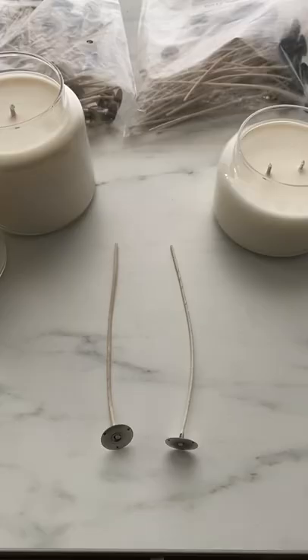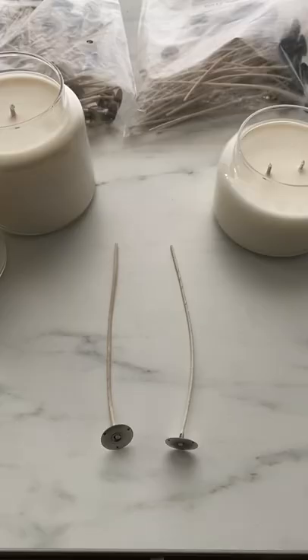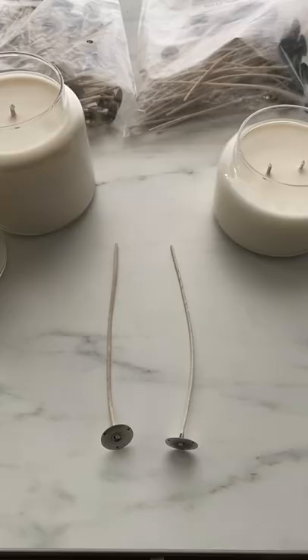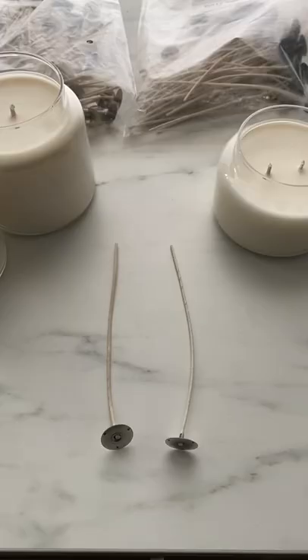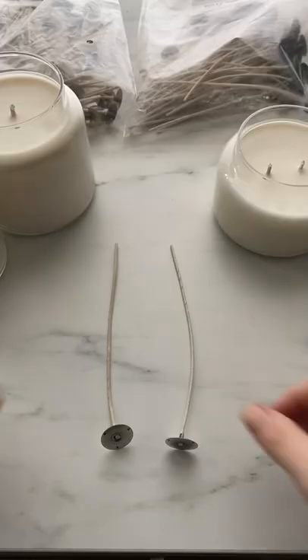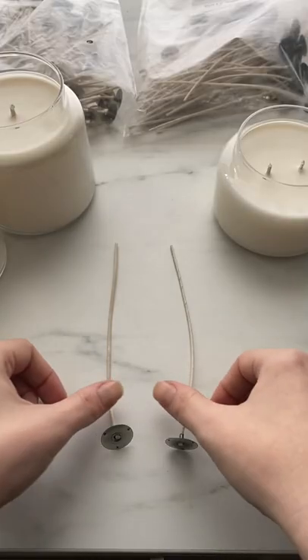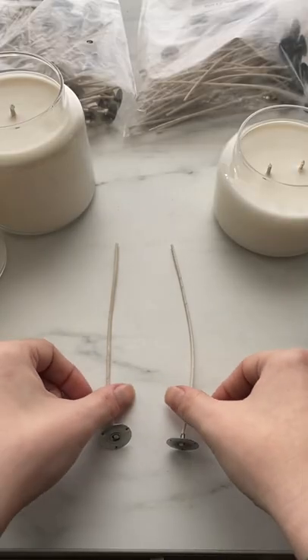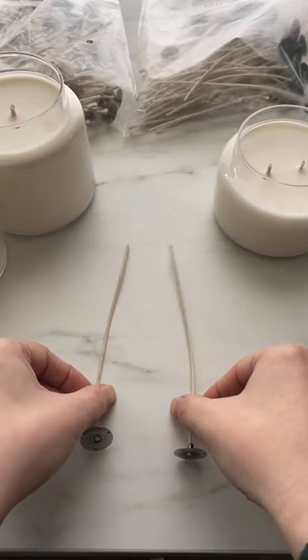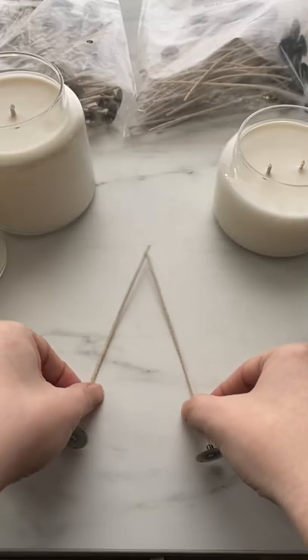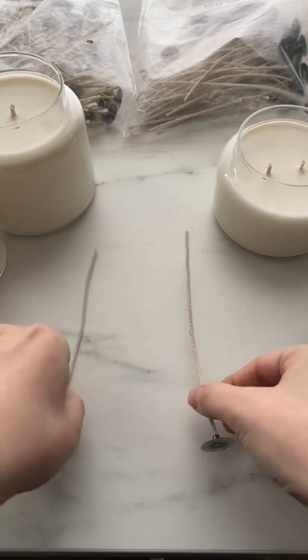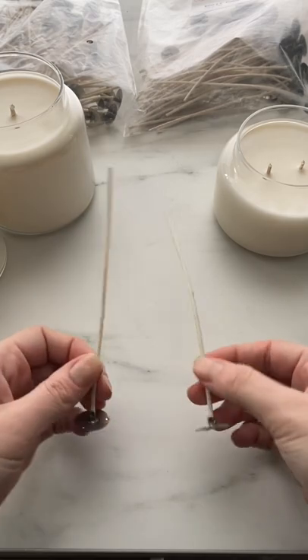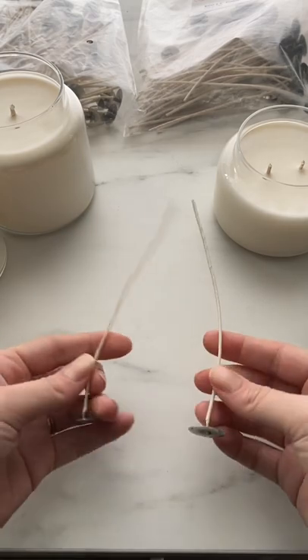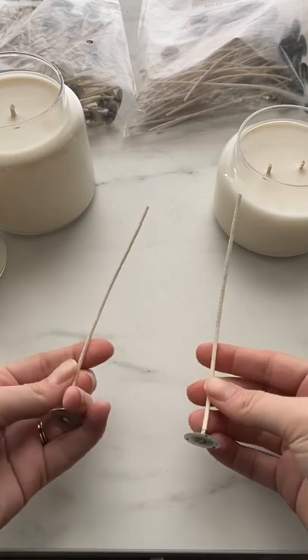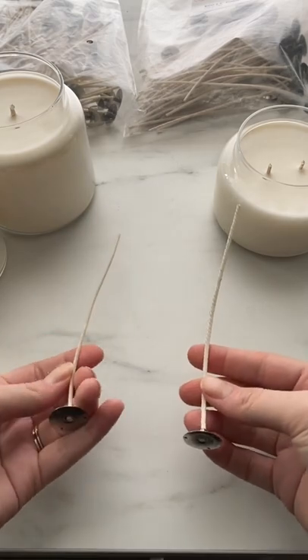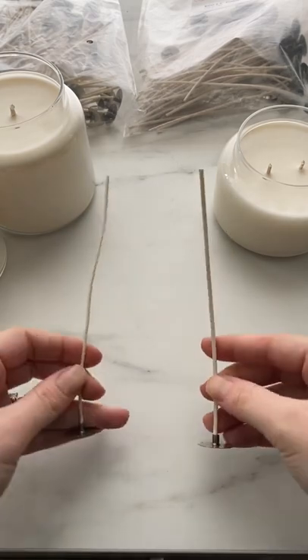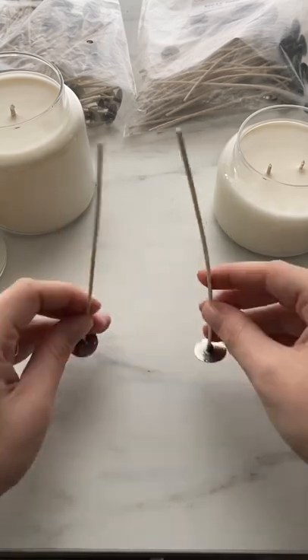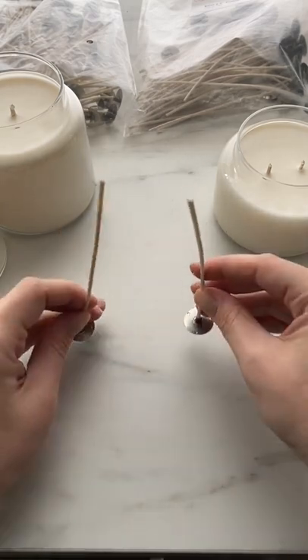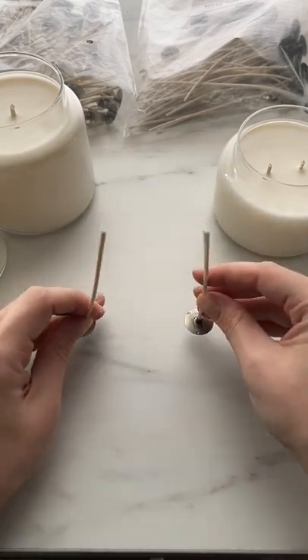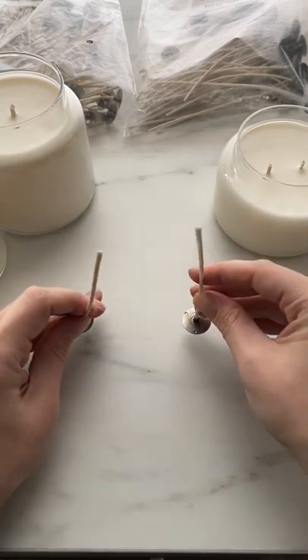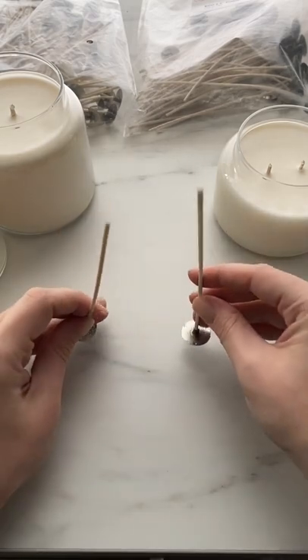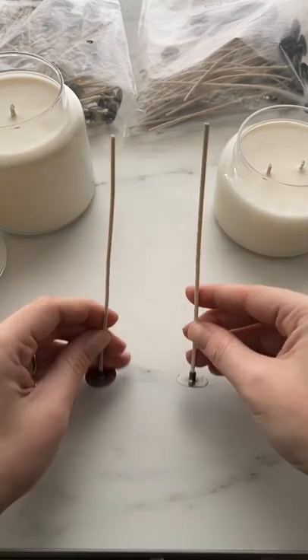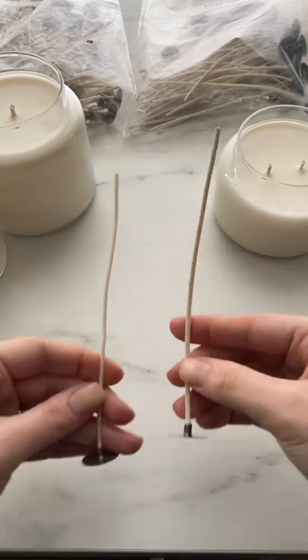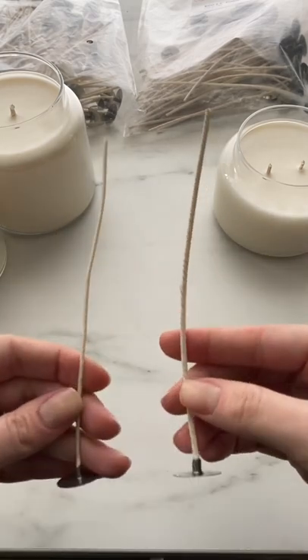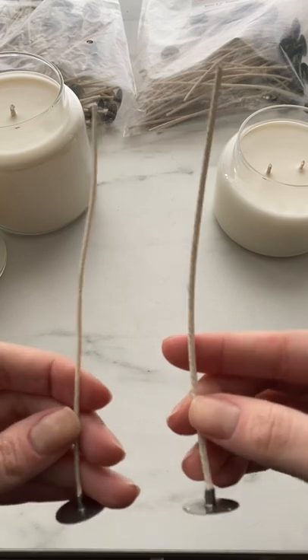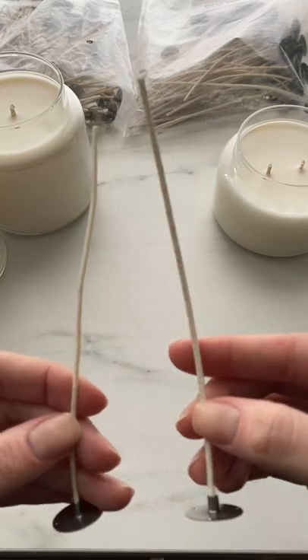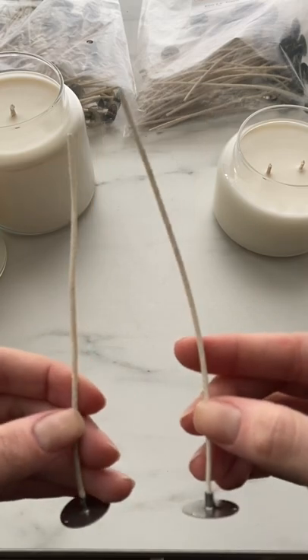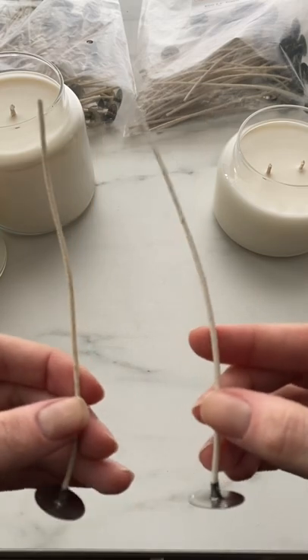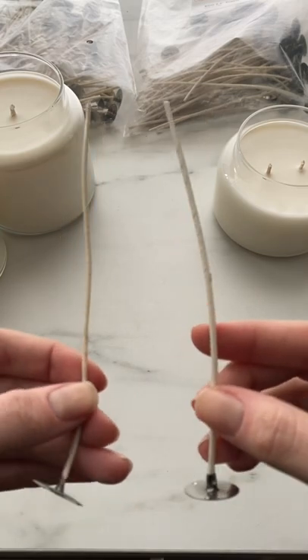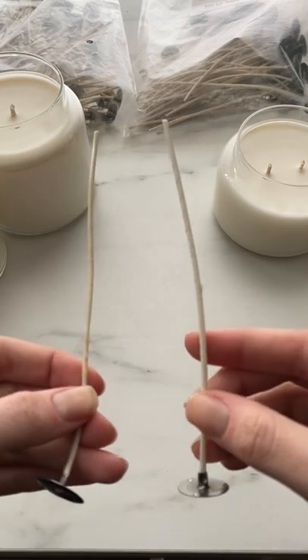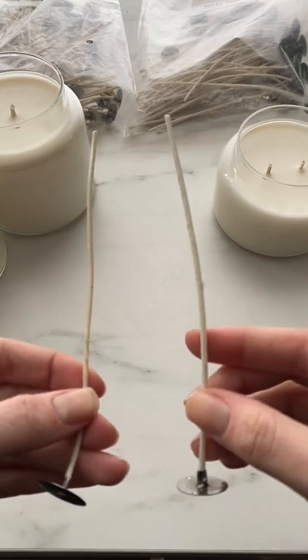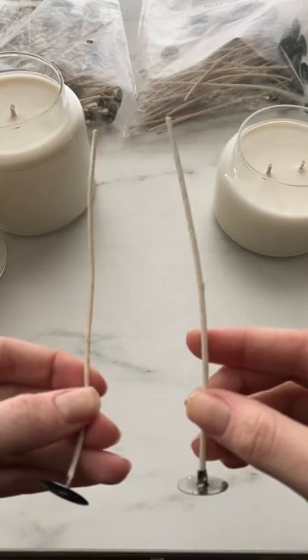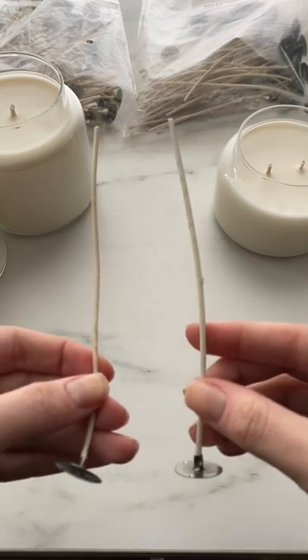The Ecos and the CD wicks are manufactured fairly similarly, and it can be difficult to tell them apart just by looking at them. But even though this is a CD8 and an Eco8, they will burn differently, so testing is important.